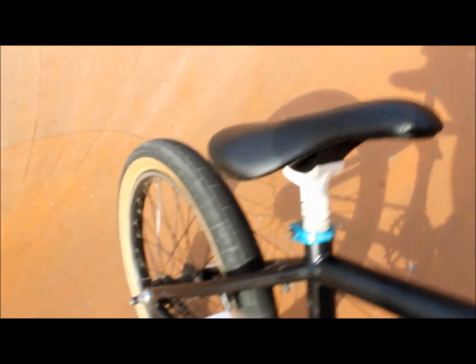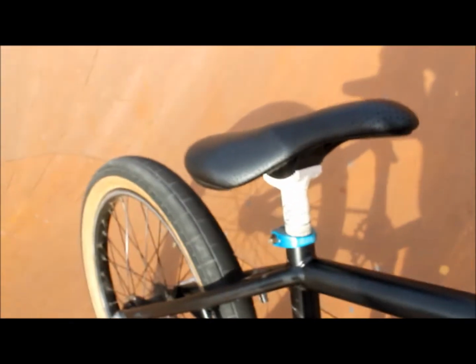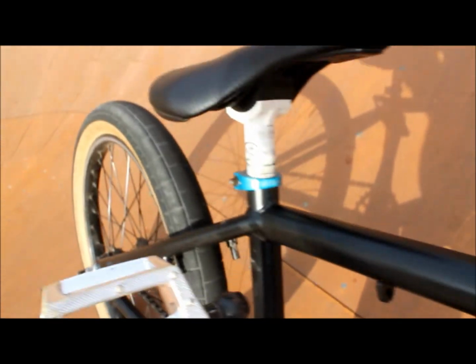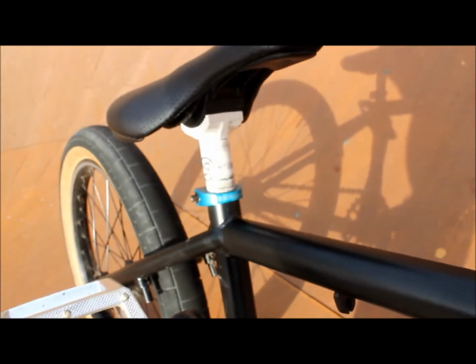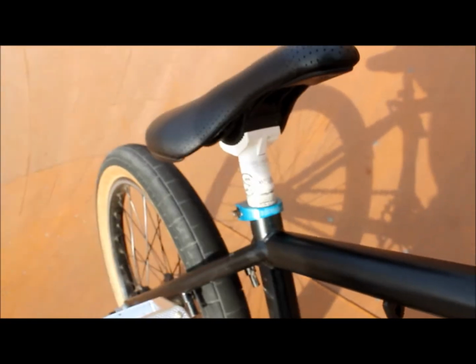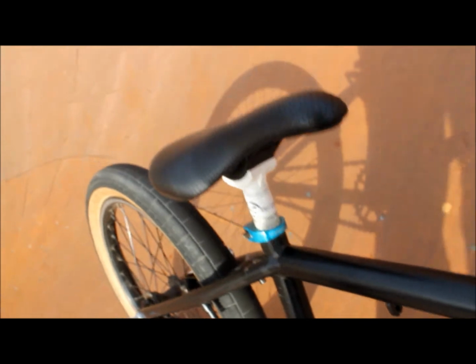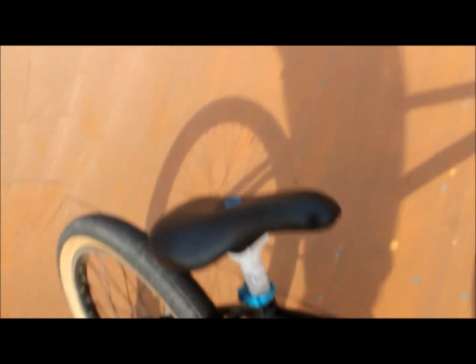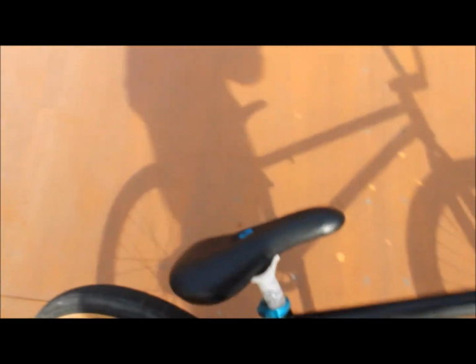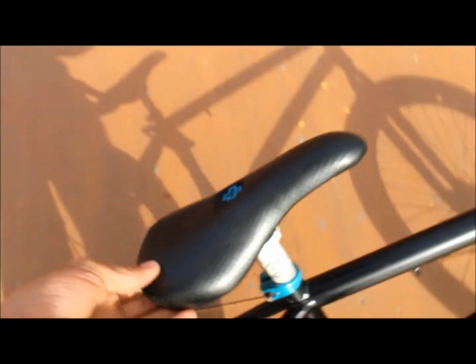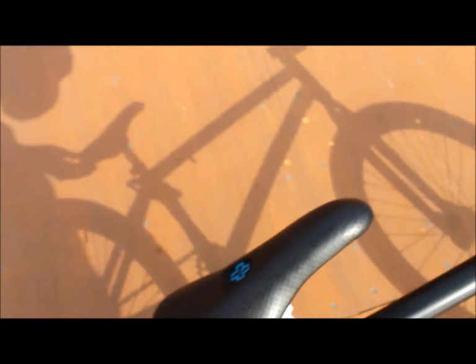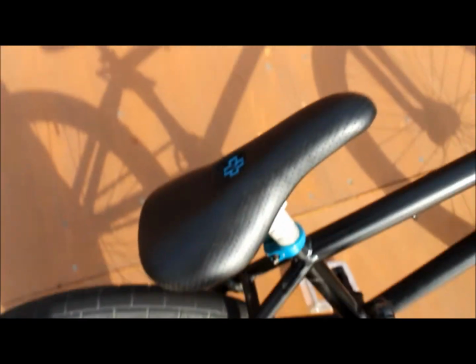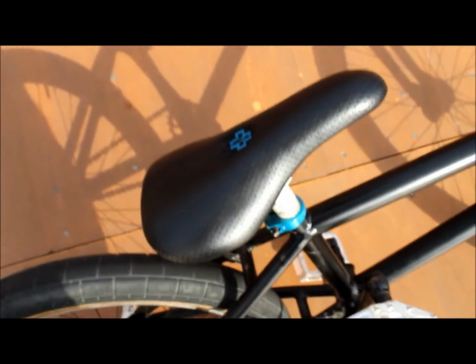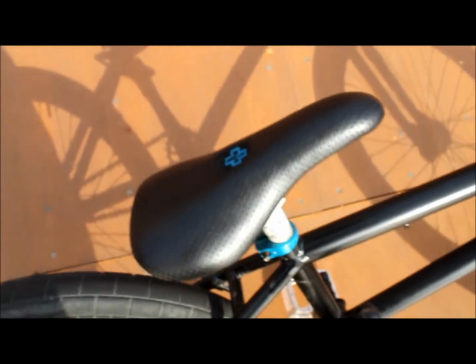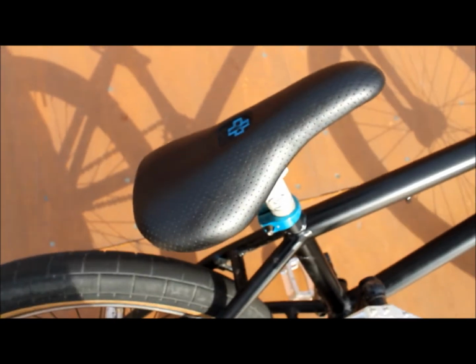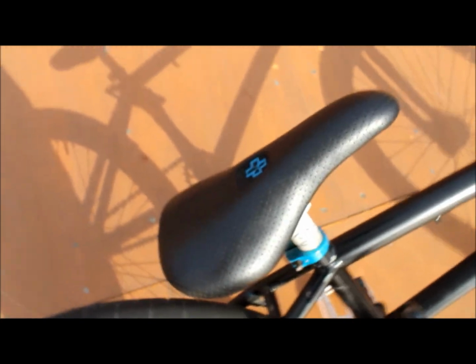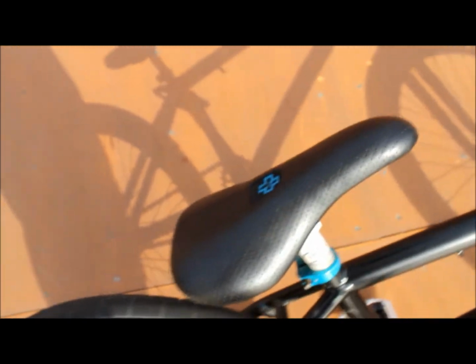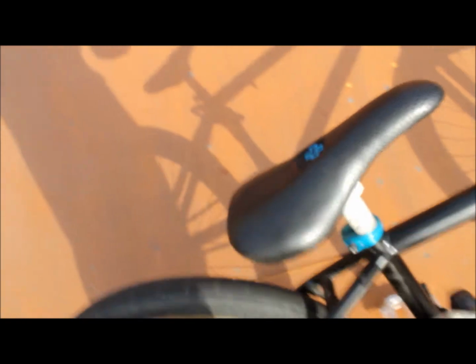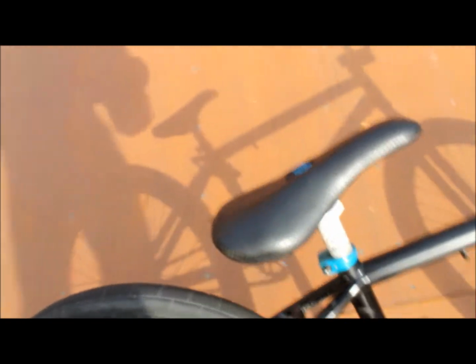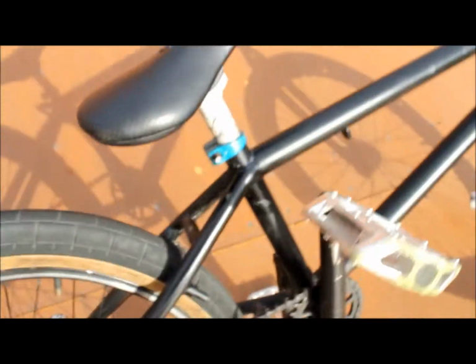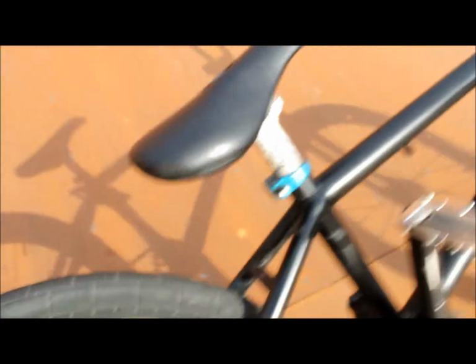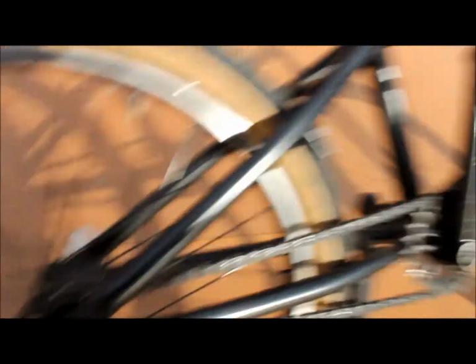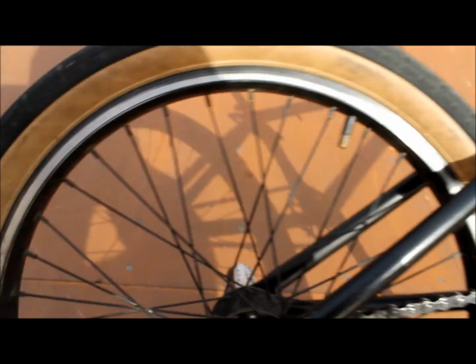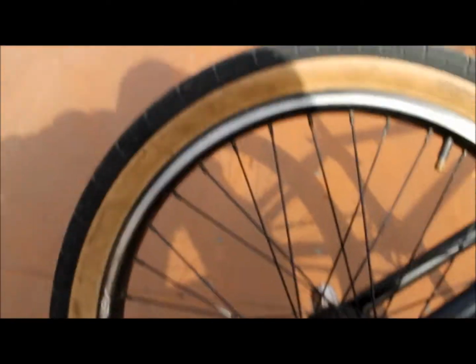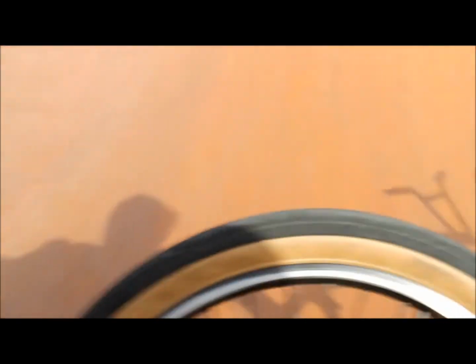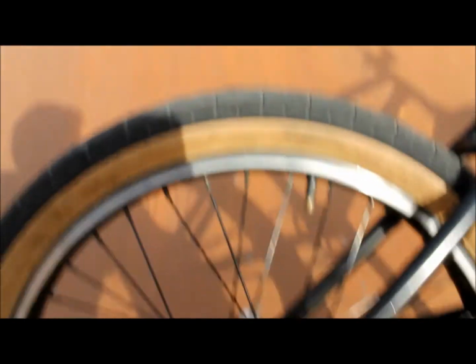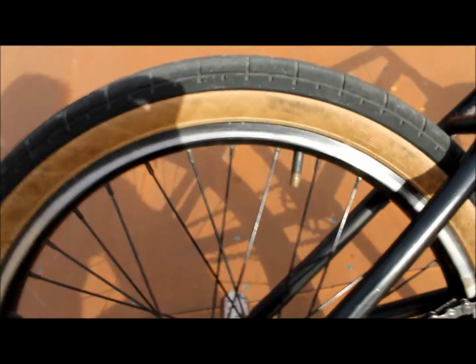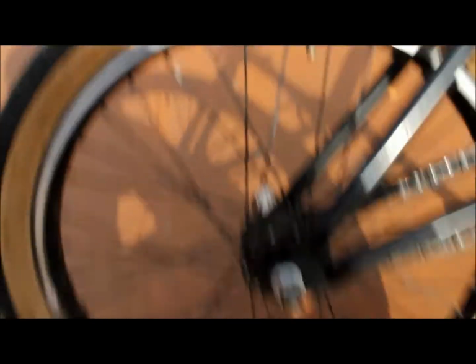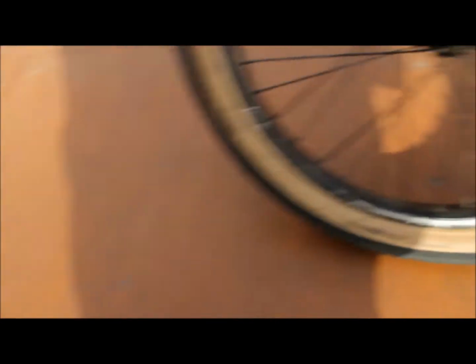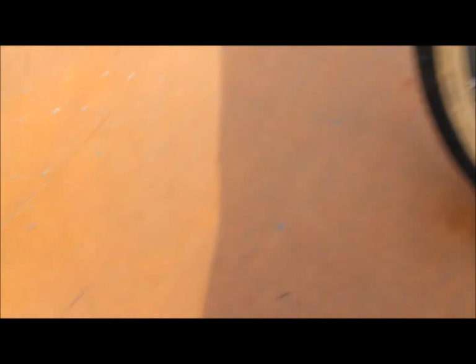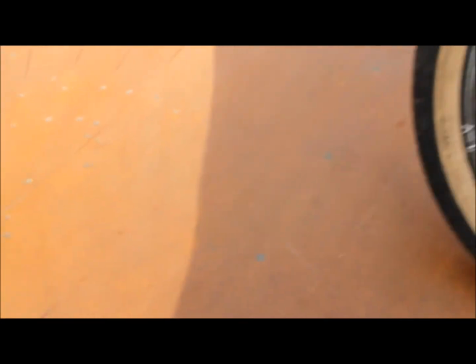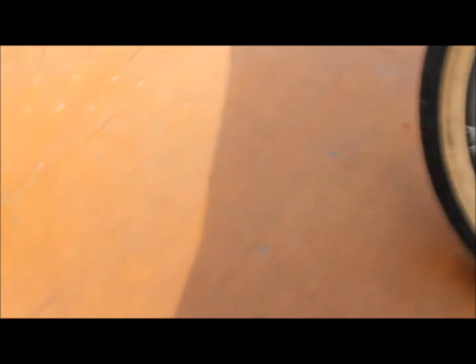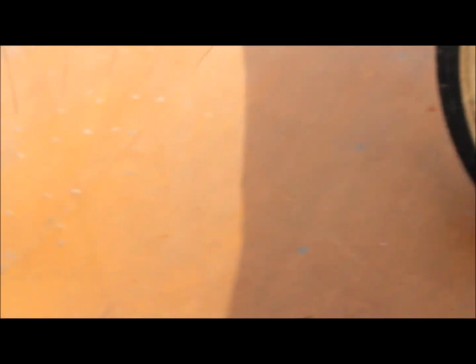The seat clamp is KHE. The seat I got from a Bird bike — I don't know, it's pretty heavy so don't buy it if you can avoid it. The rear tire is a Demolition.